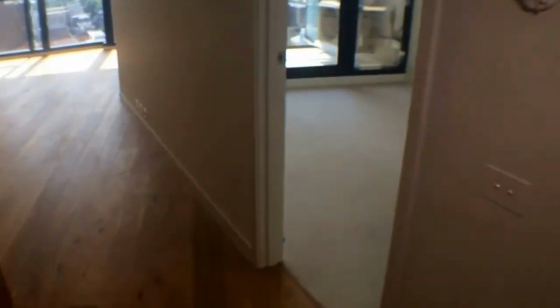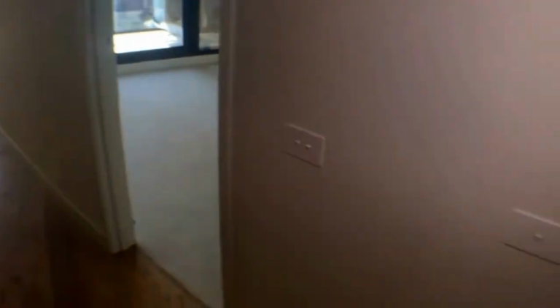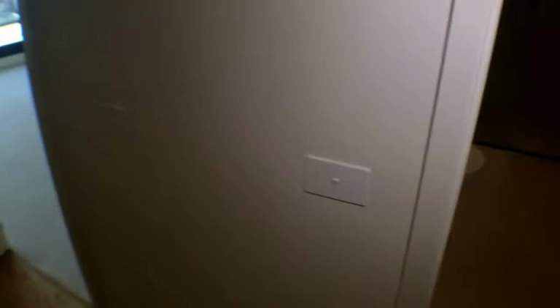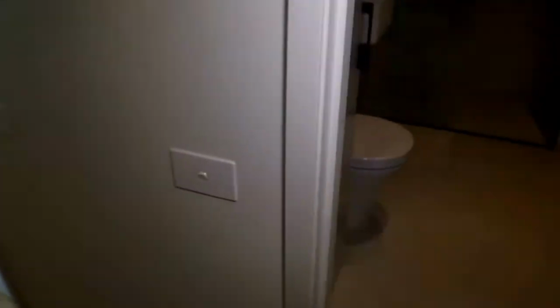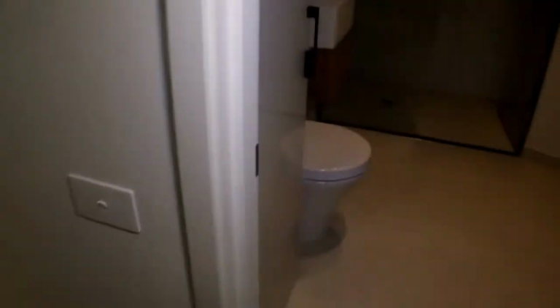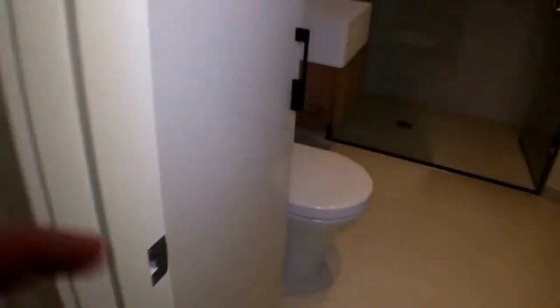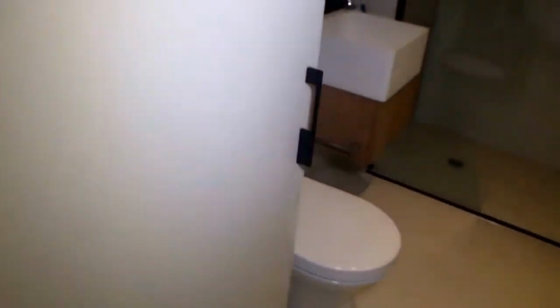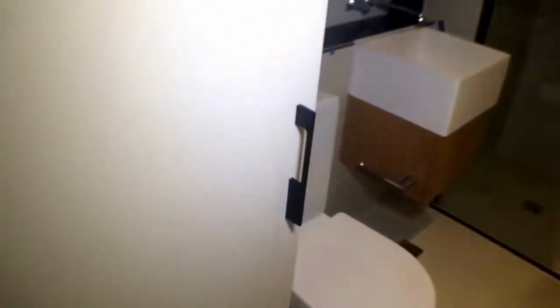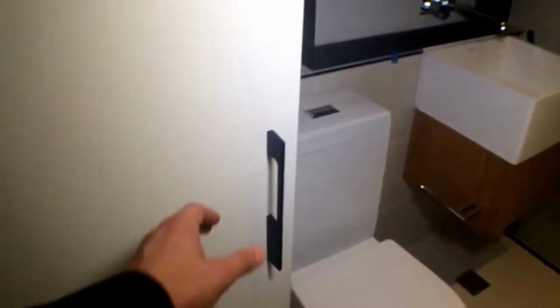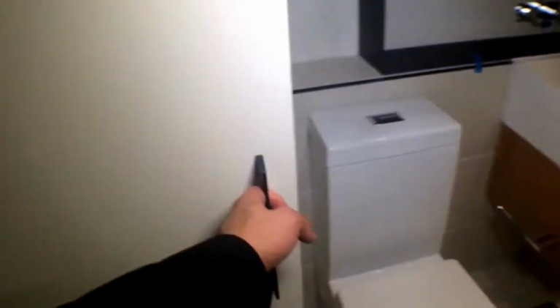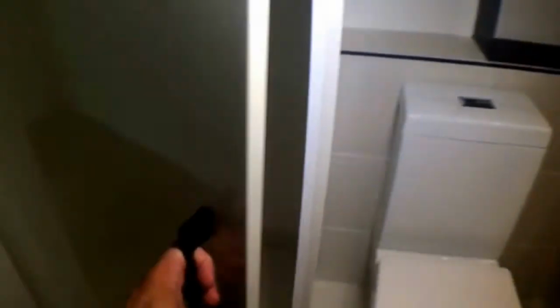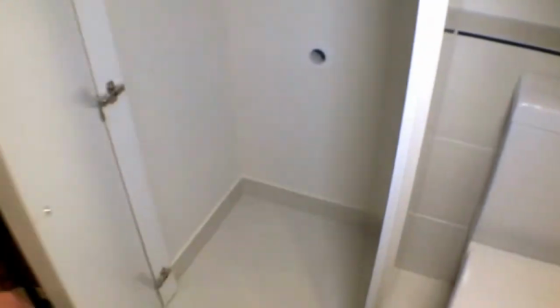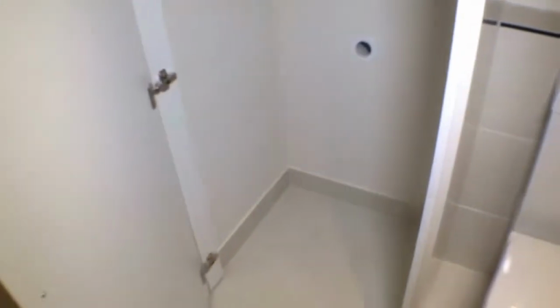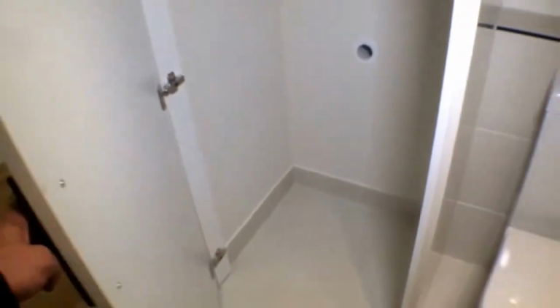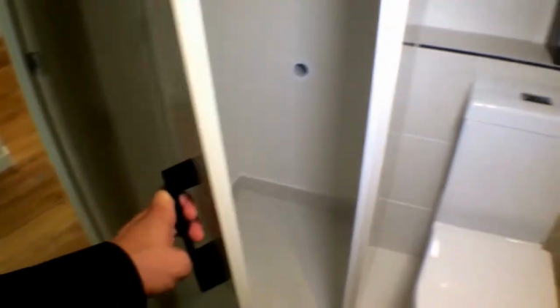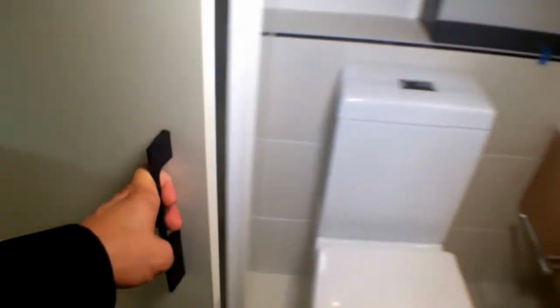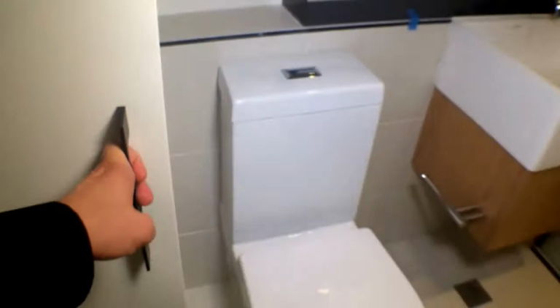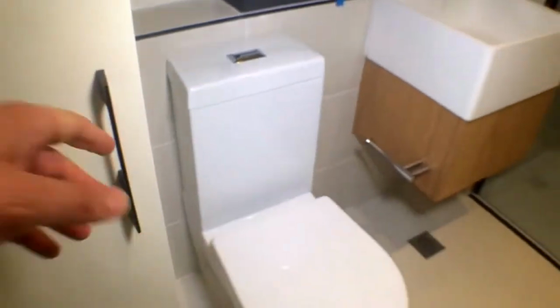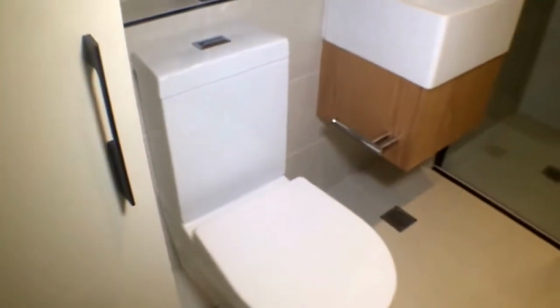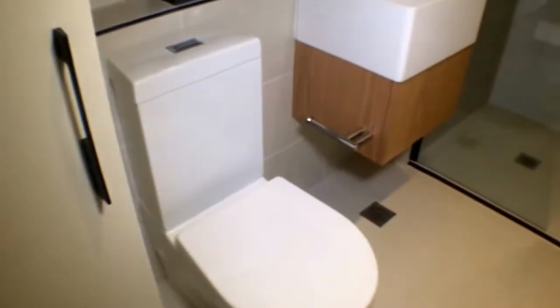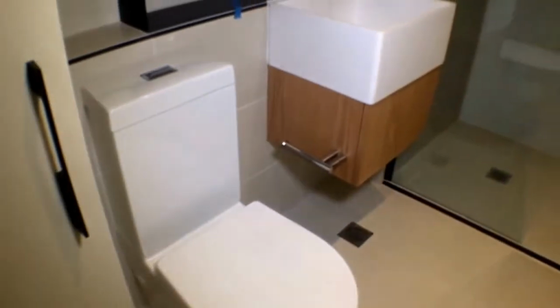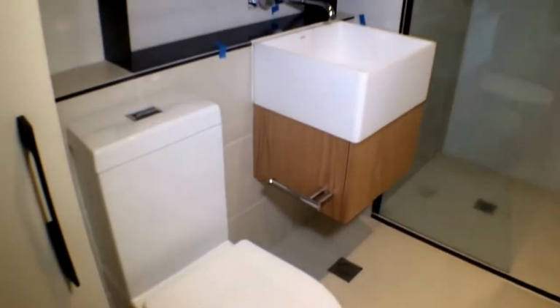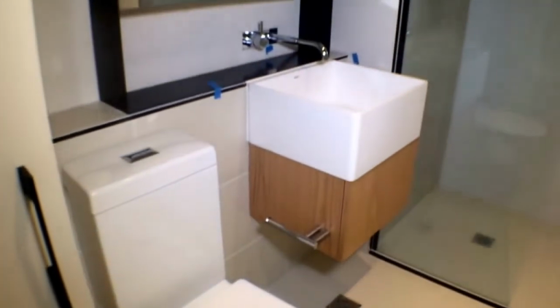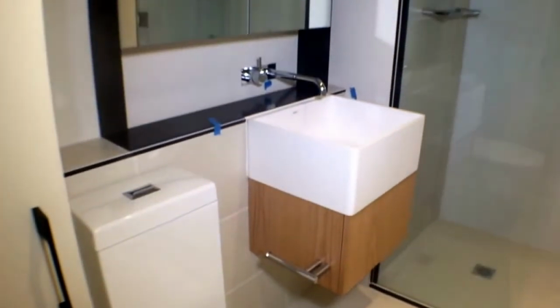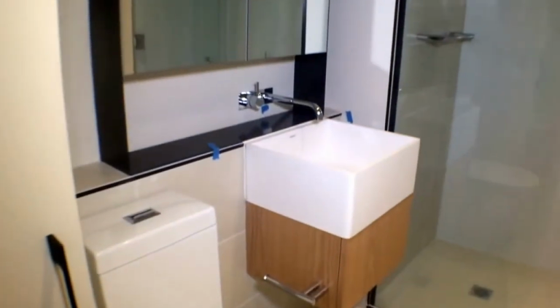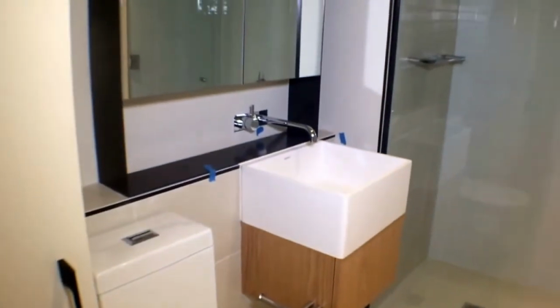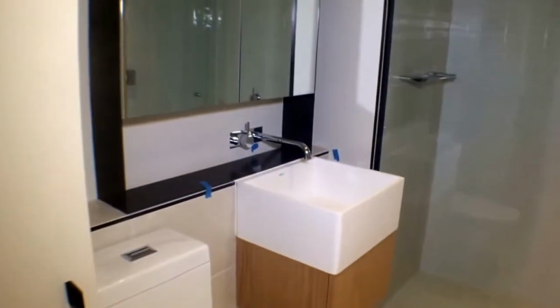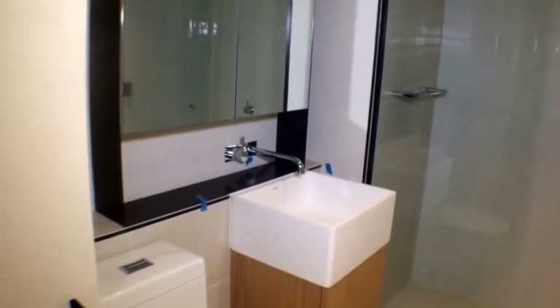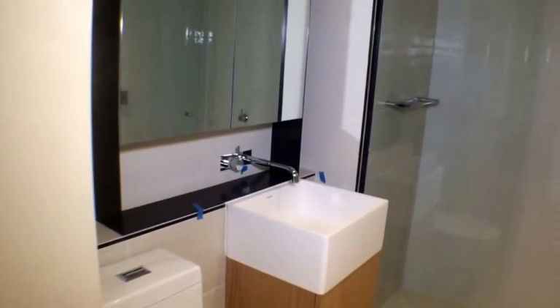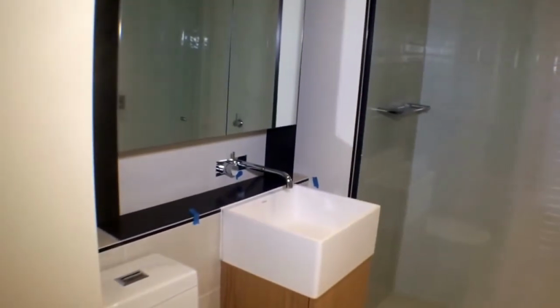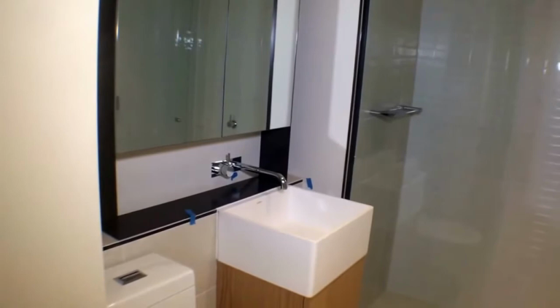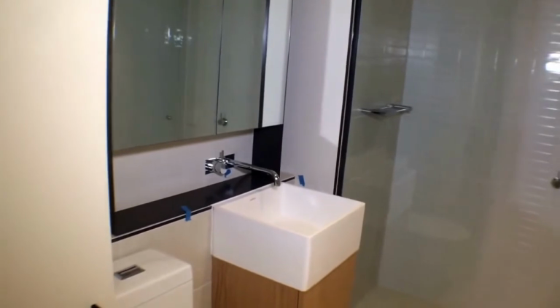Starting with our bathroom, we have a European laundry. As you can see, very modern stylized new finishings to the bathroom, and a large vanity with storage behind.